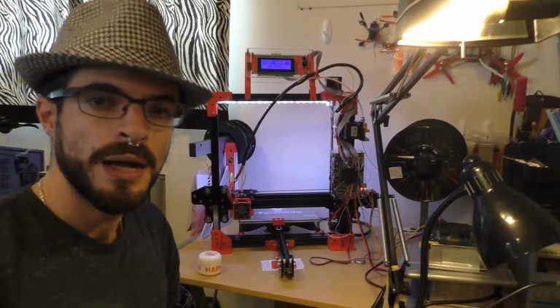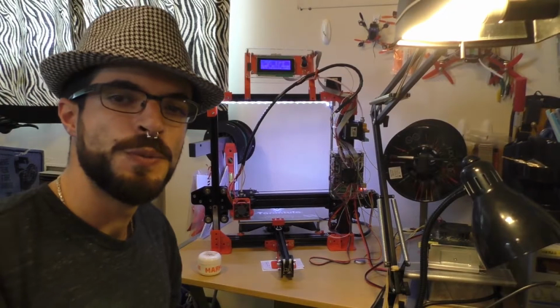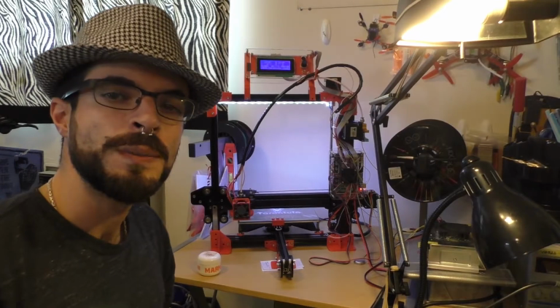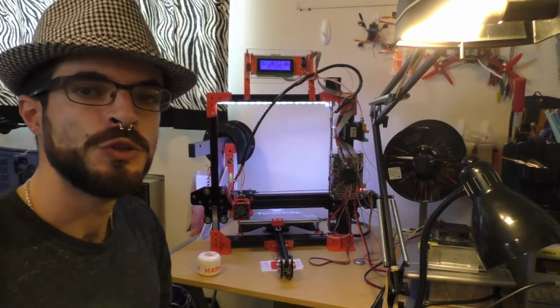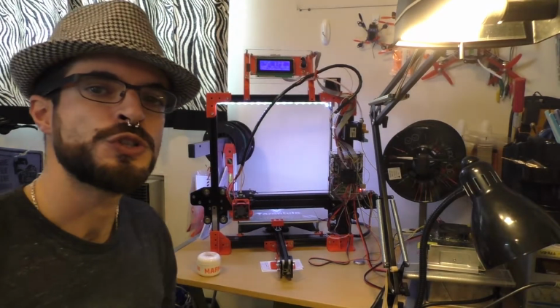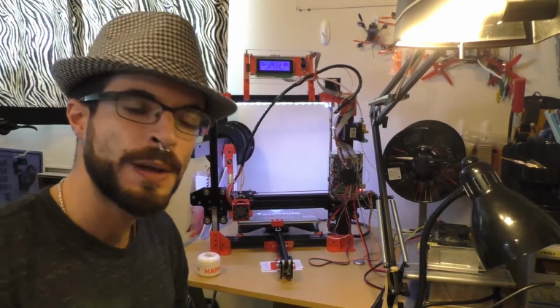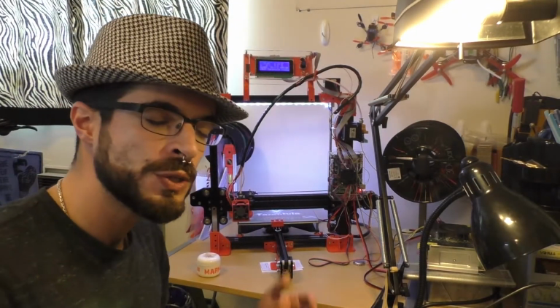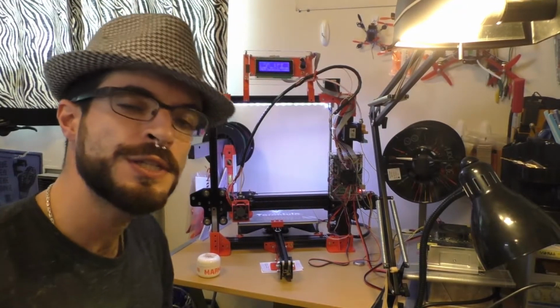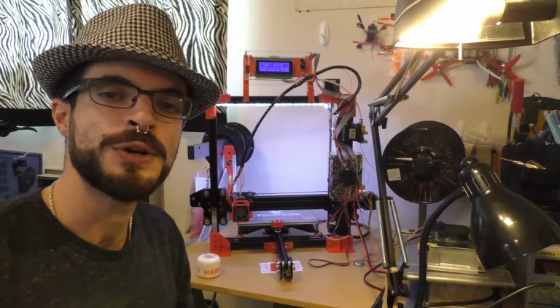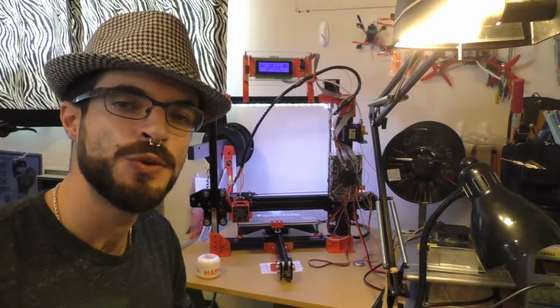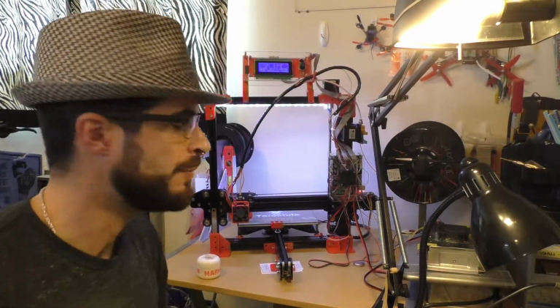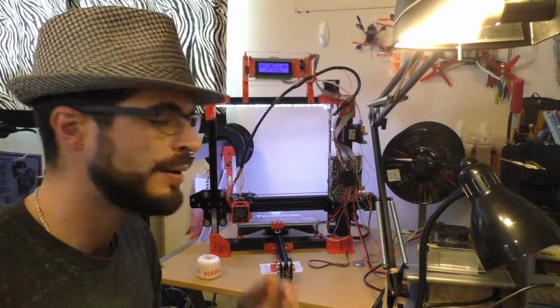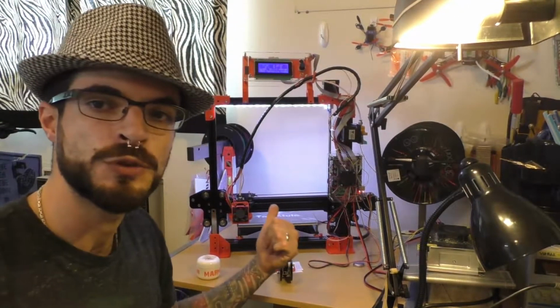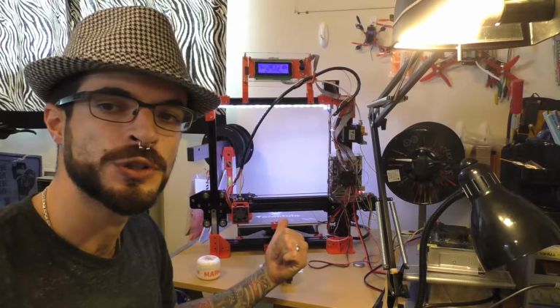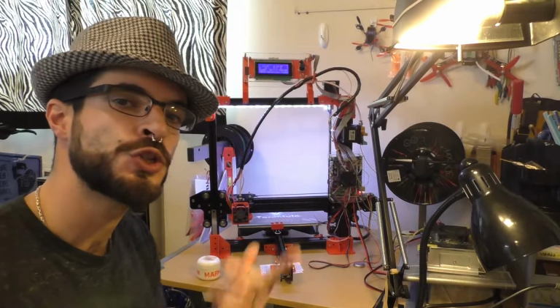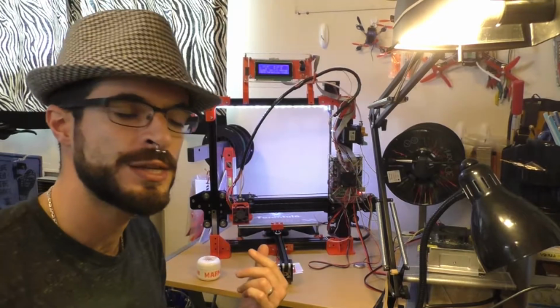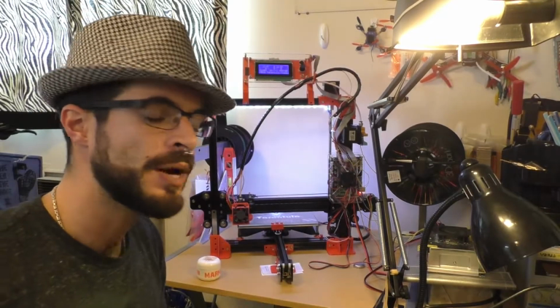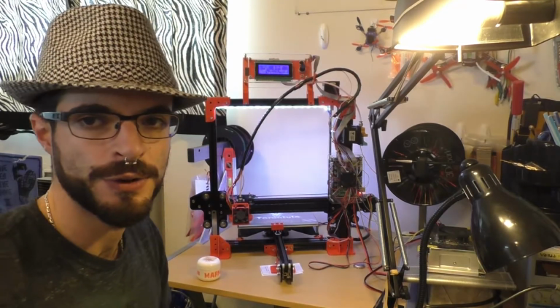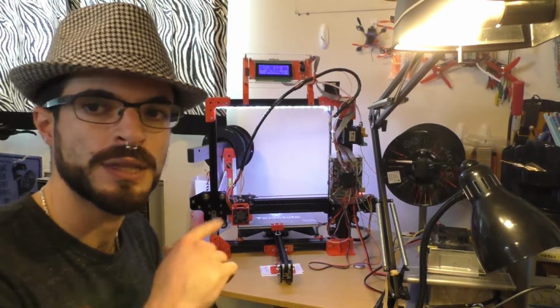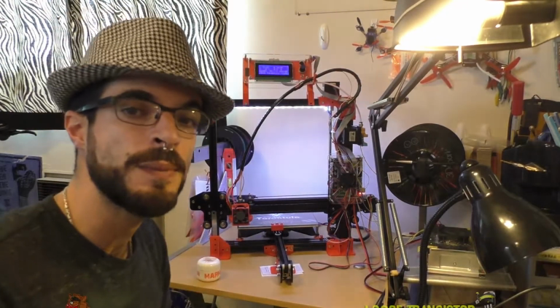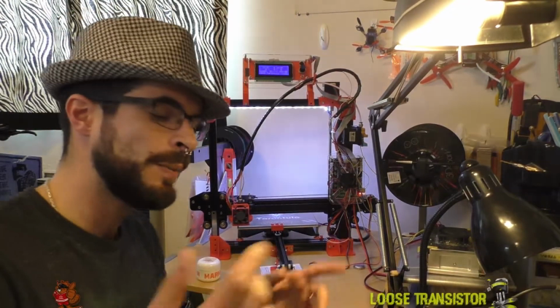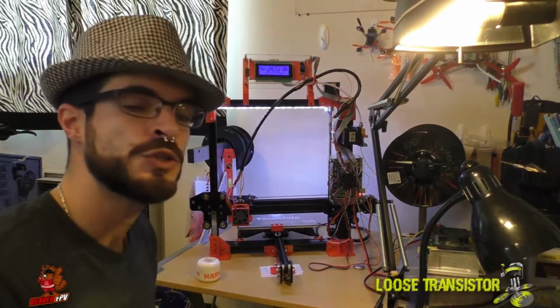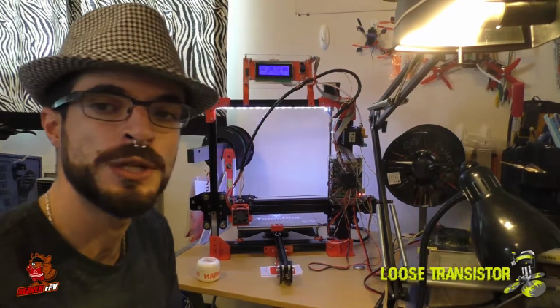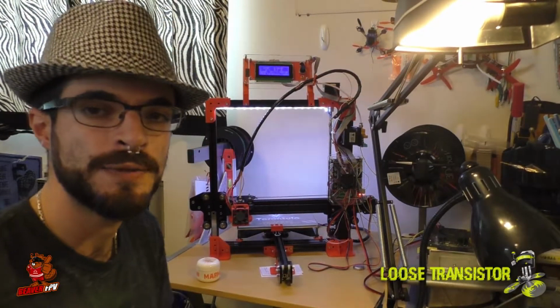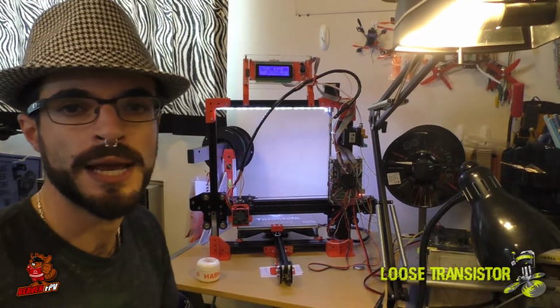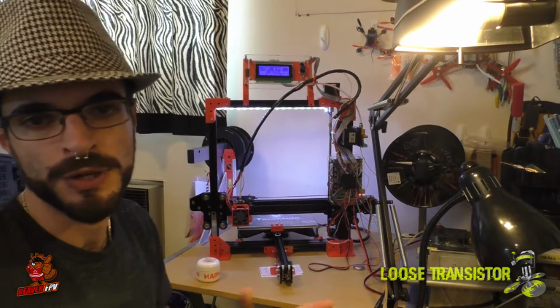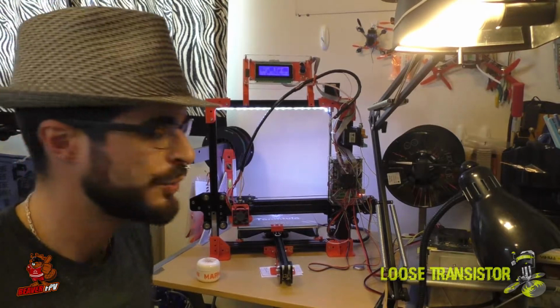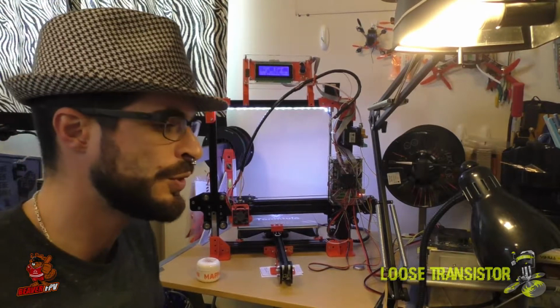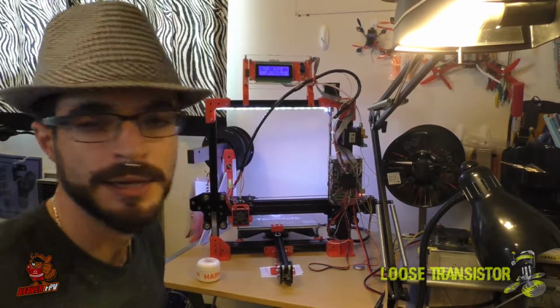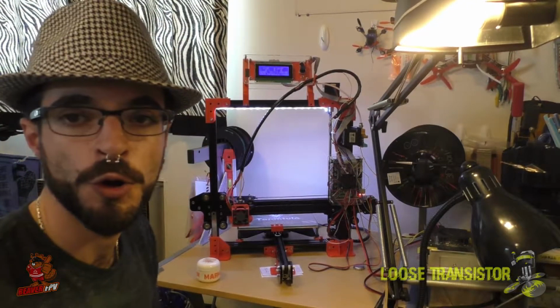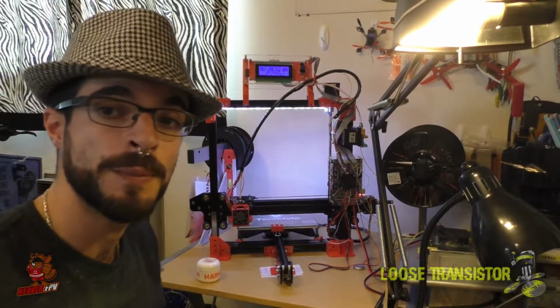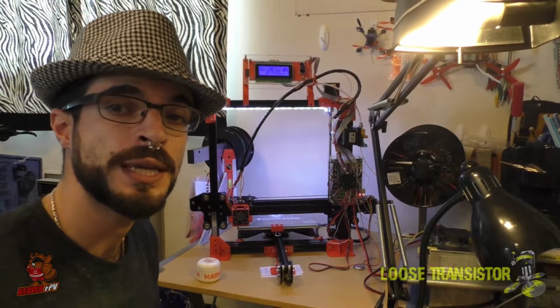Hello YouTube, welcome back to the Loose Transistor channel. I'm your host Lucas, and today we're going to be doing a review of the Tevo Tarantula that I showed you guys the unboxing video of last time. I'll put the link in the description — if you haven't seen it yet, you might want to check it out just to get an idea of what comes with the kit.